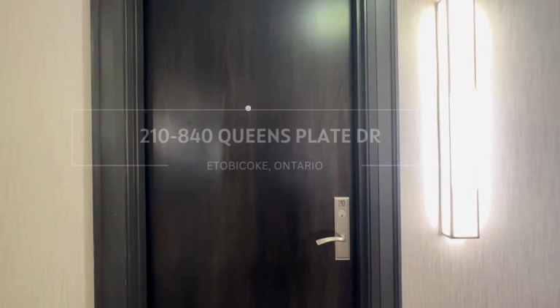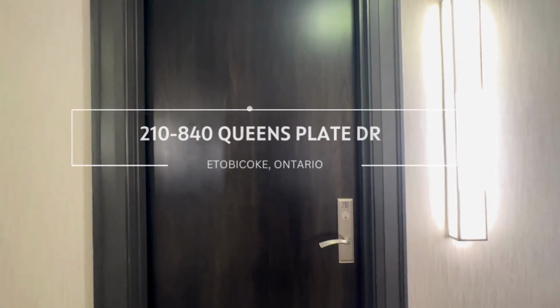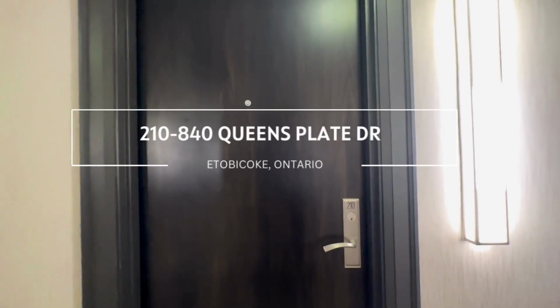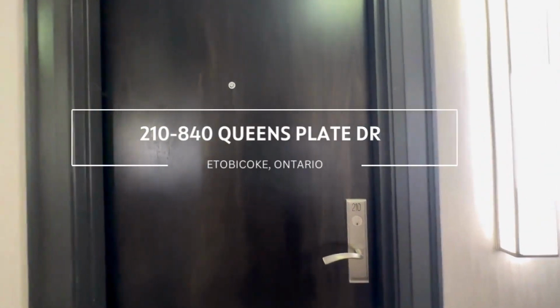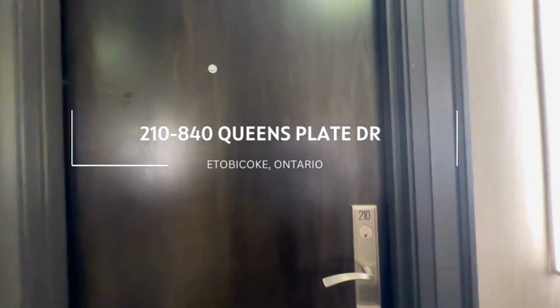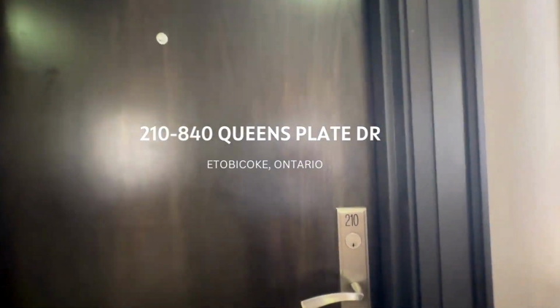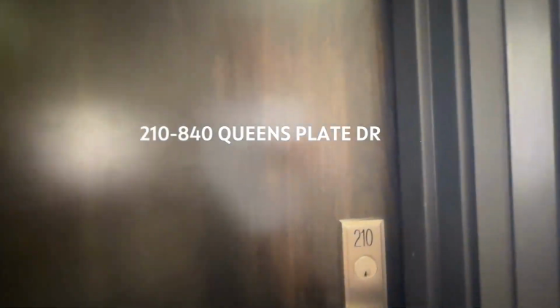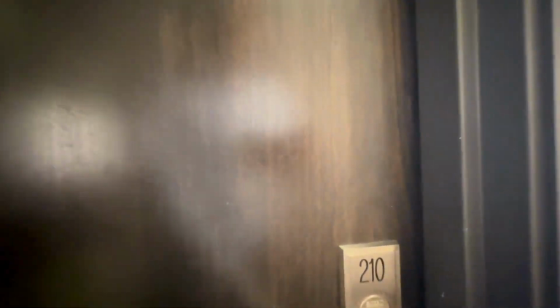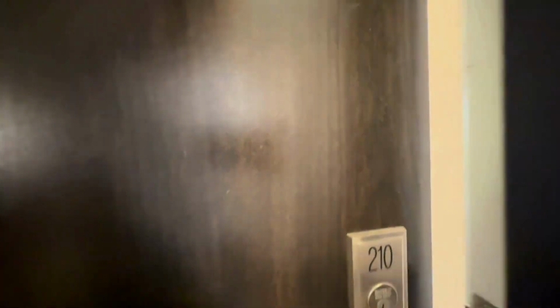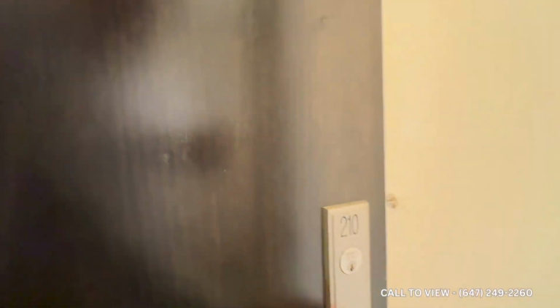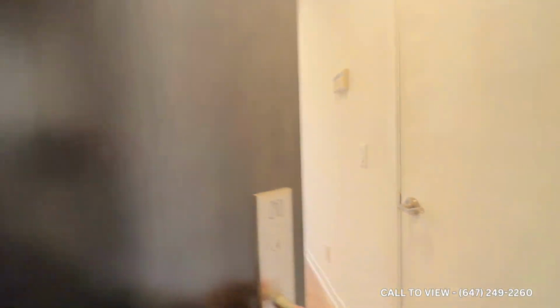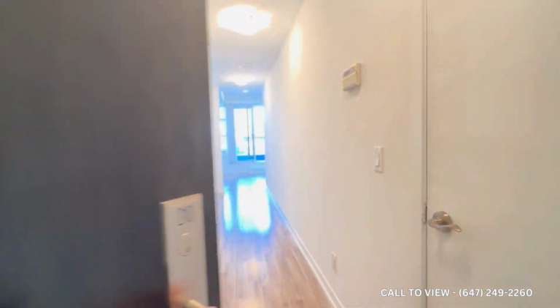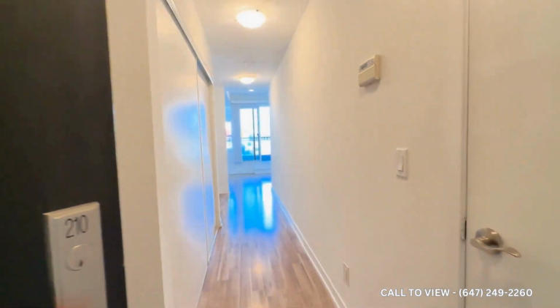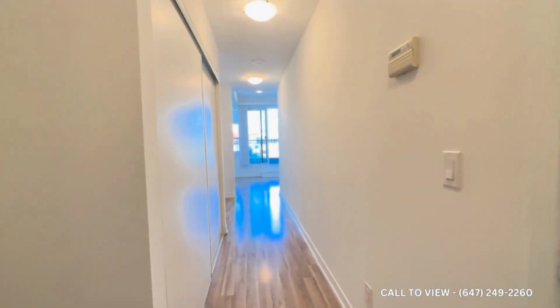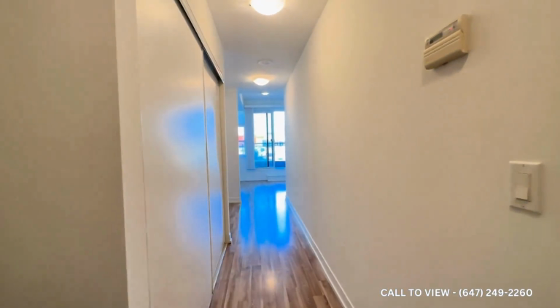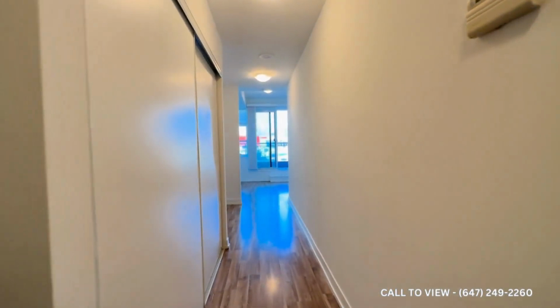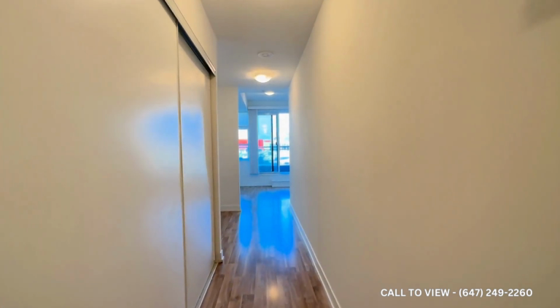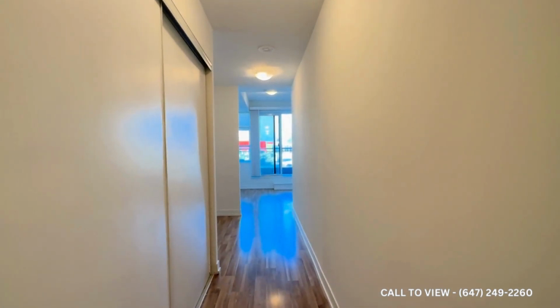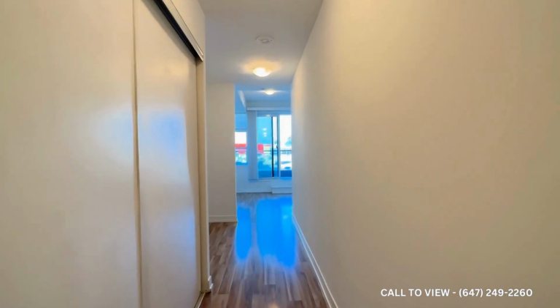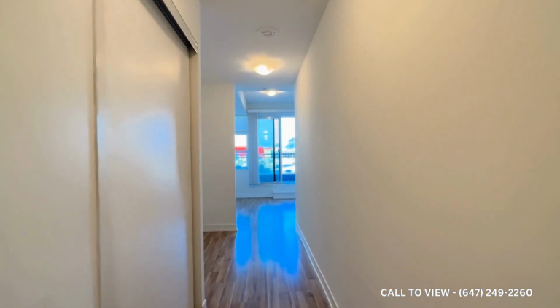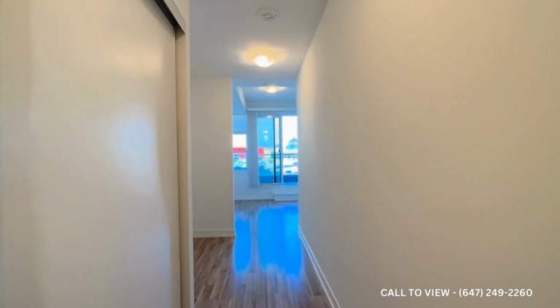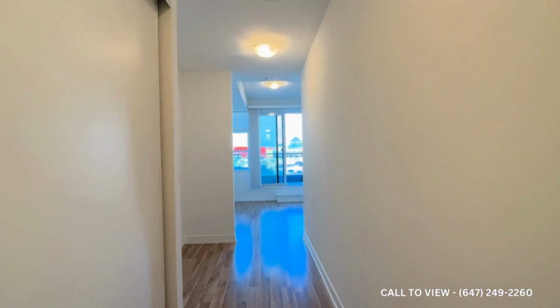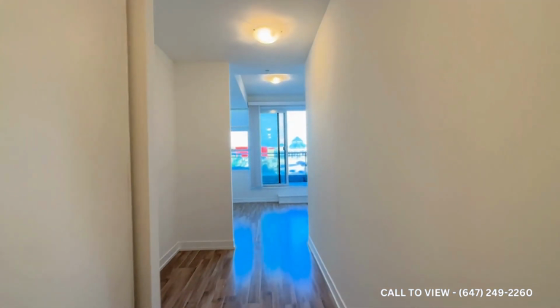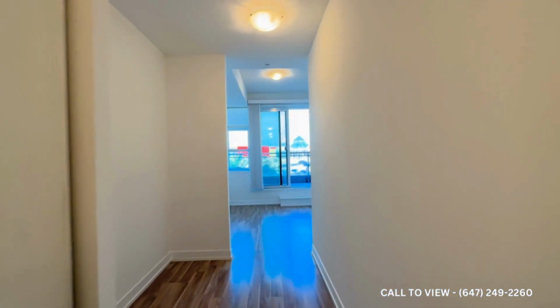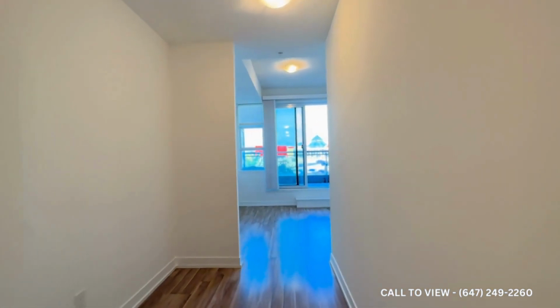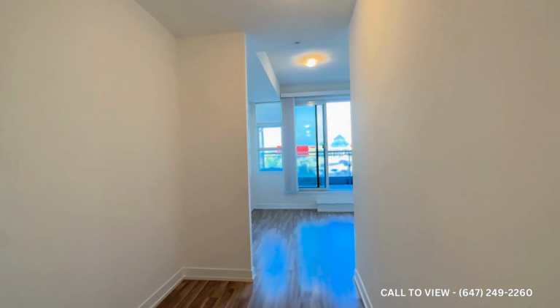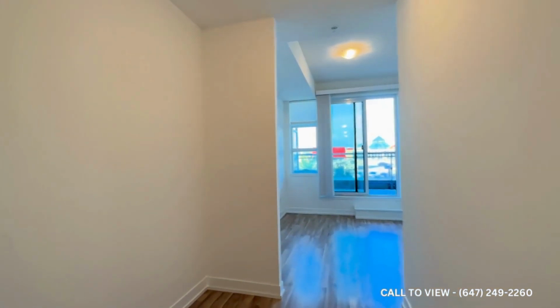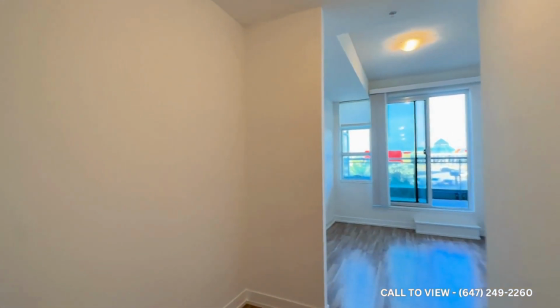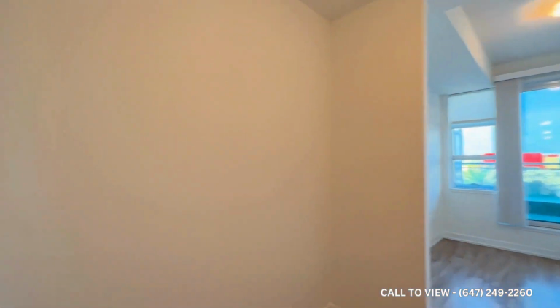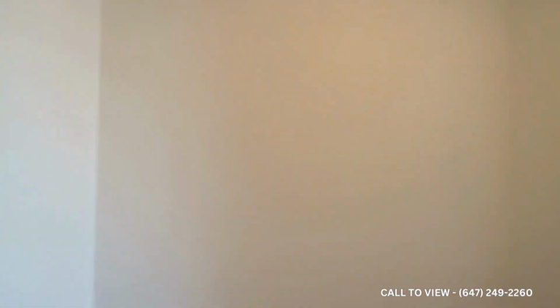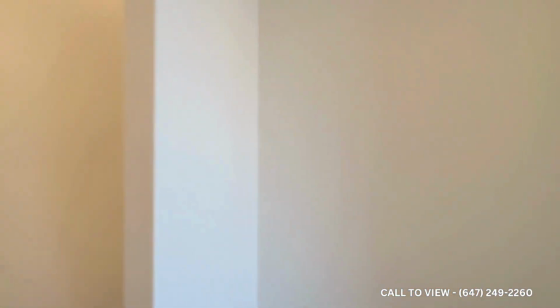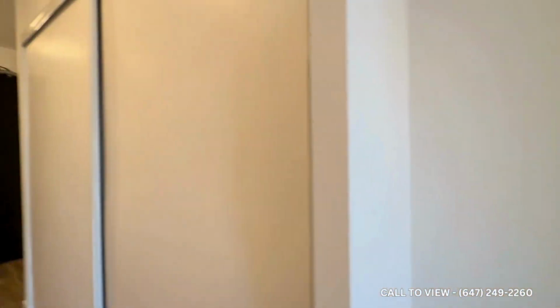Hello, welcome to unit 210 here at 840 Queen's Plate in Etobicoke, Ontario. This is a beautiful one-bedroom plus den, one-bathroom, 700-square-foot unit.